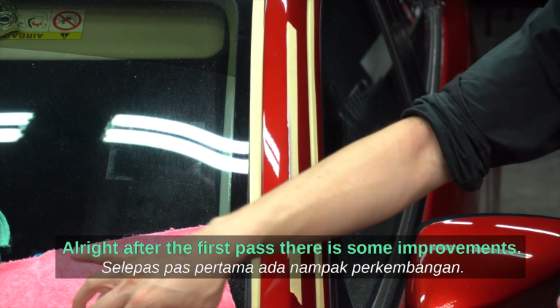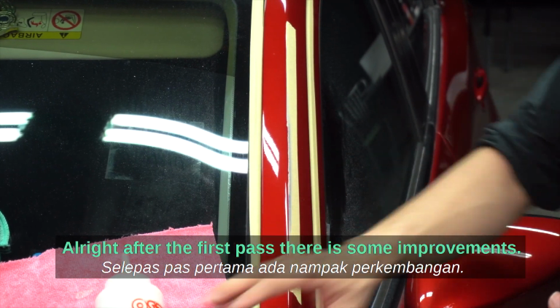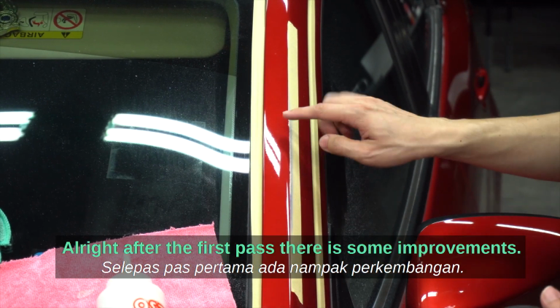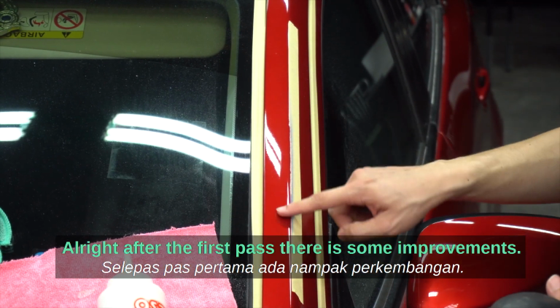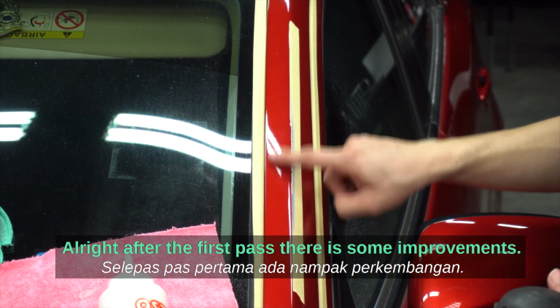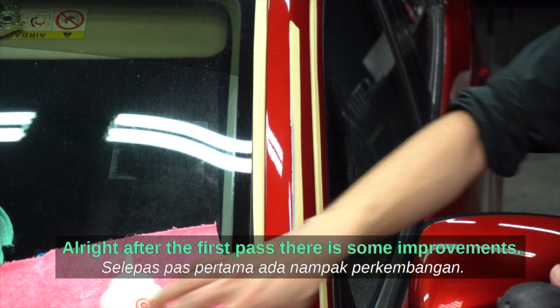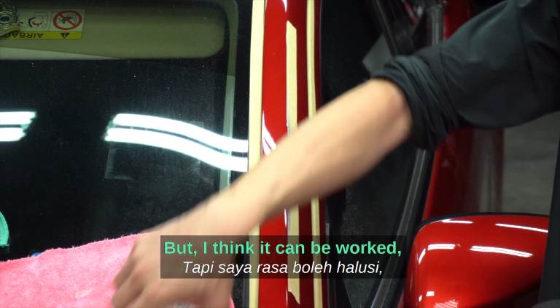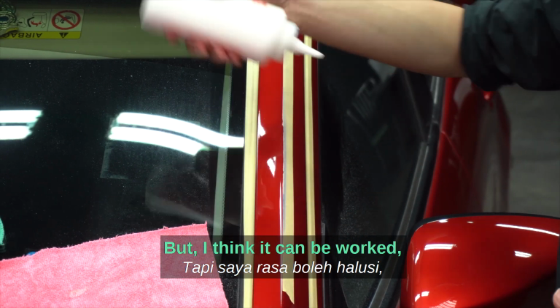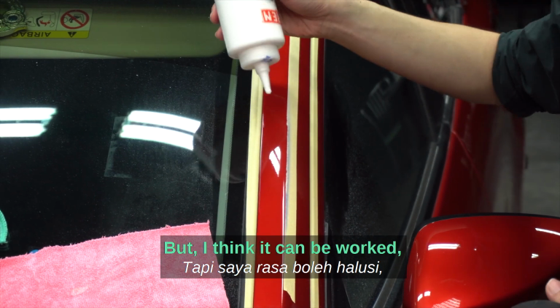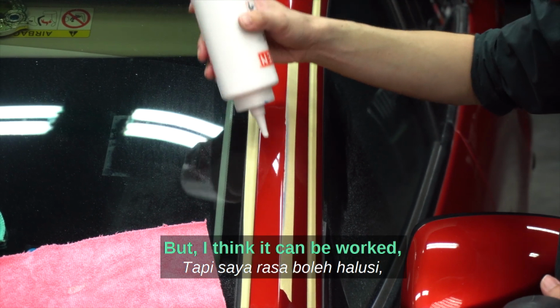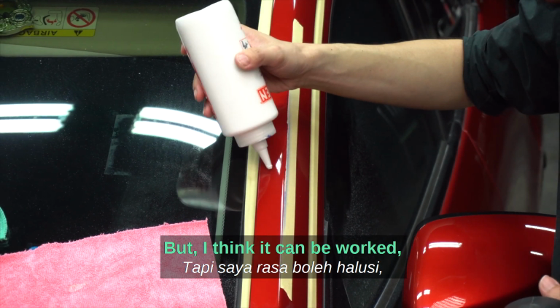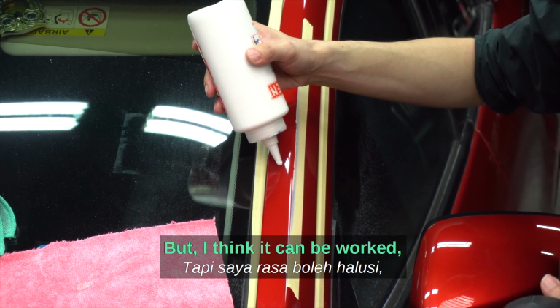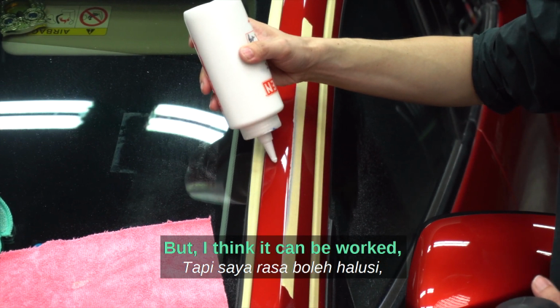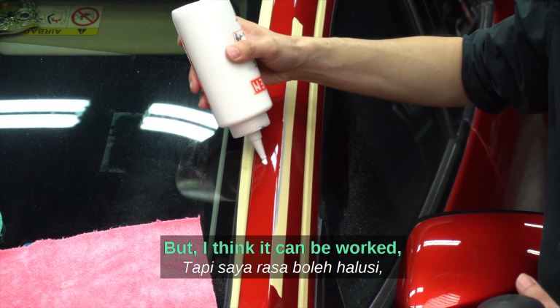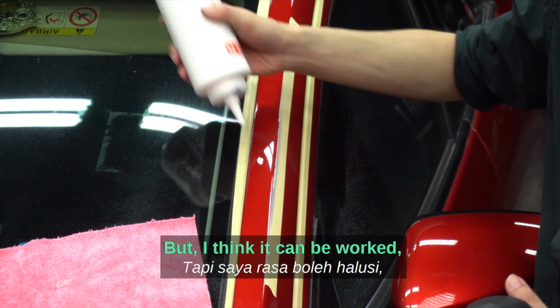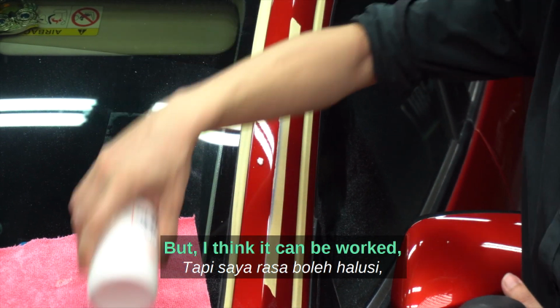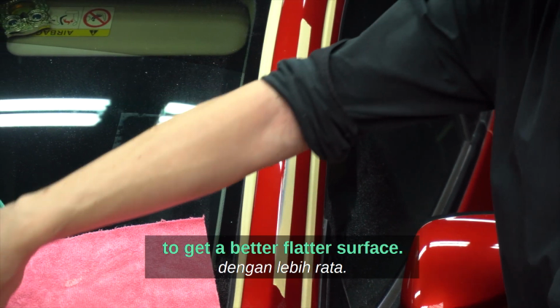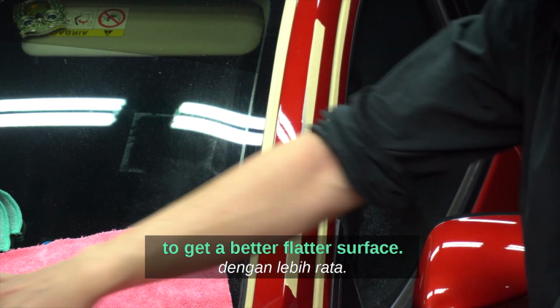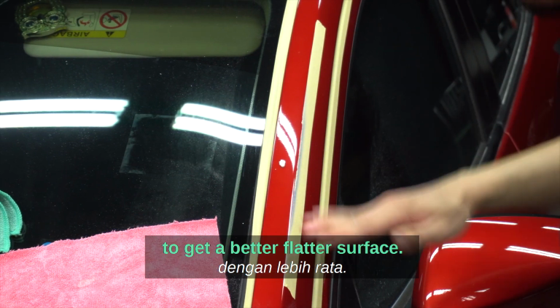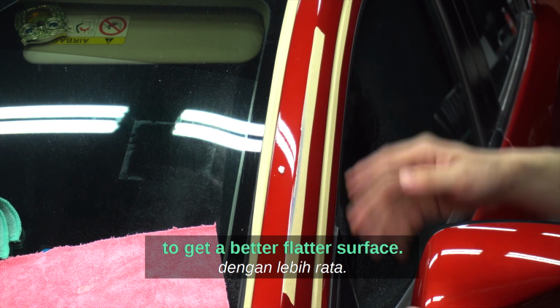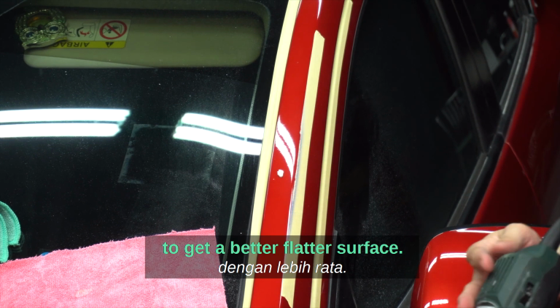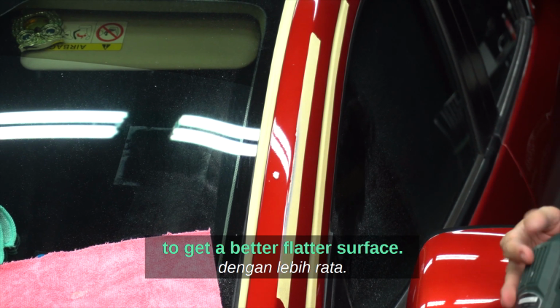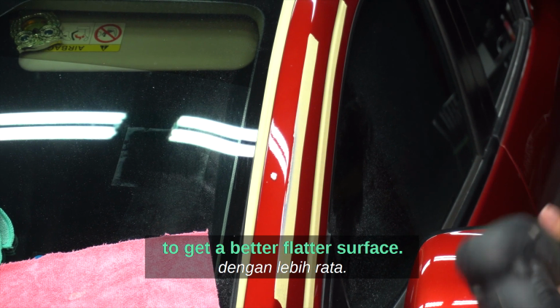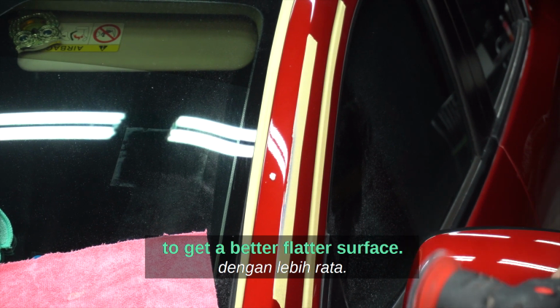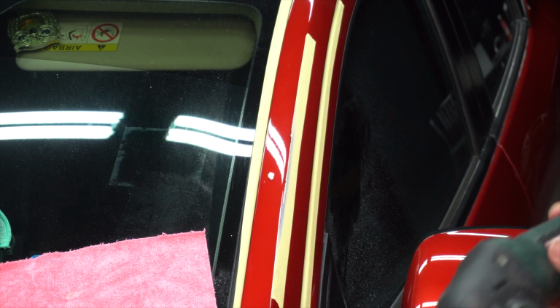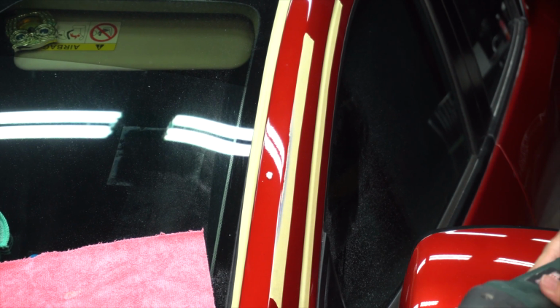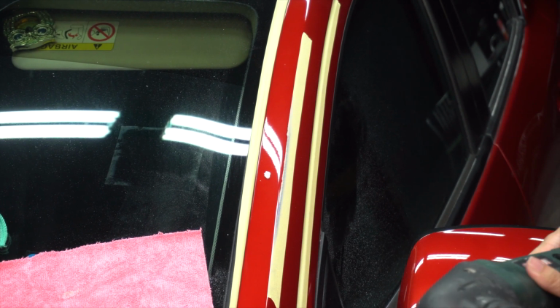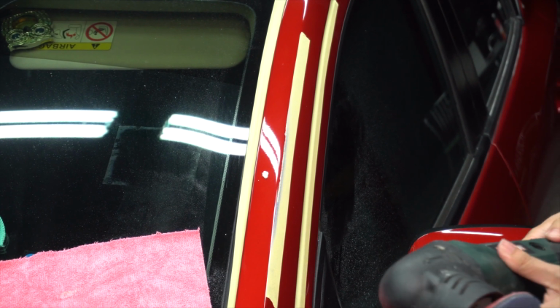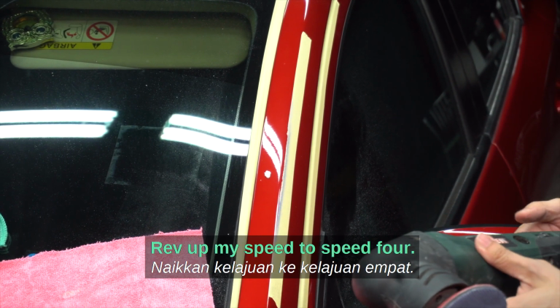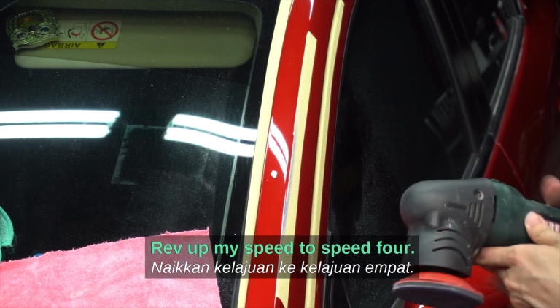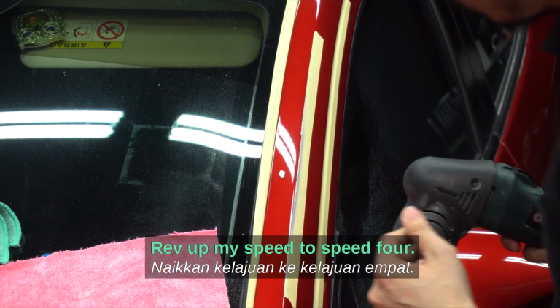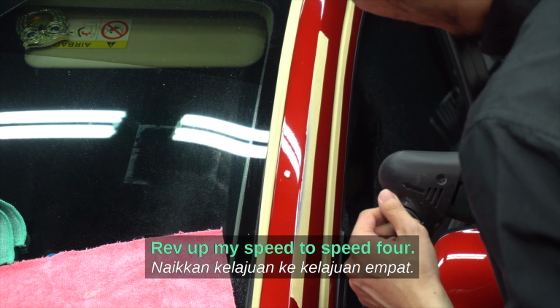After the first pass there are some improvements, but I think it can be worked further to get a flatter surface. I'll ramp up my speed to speed 4.